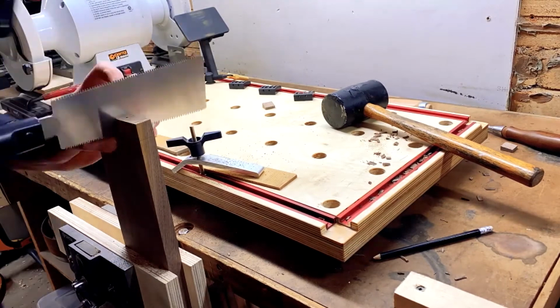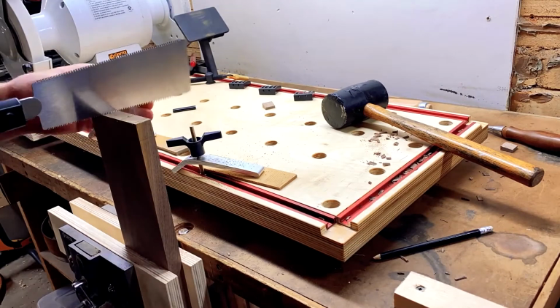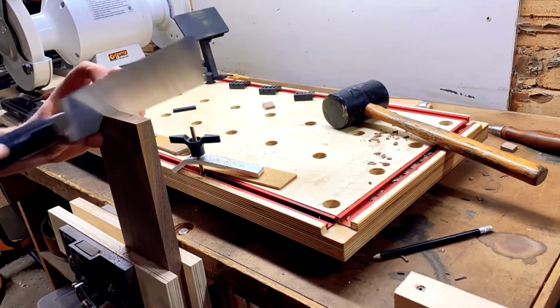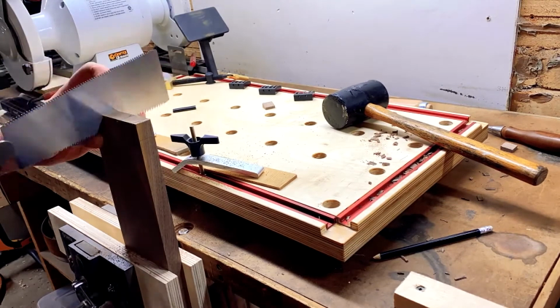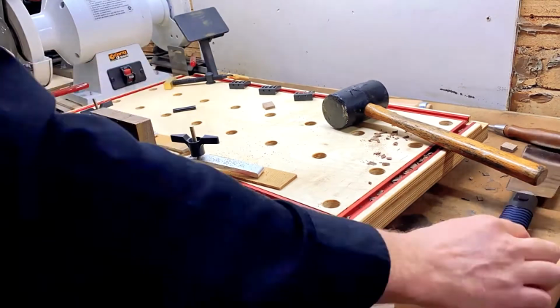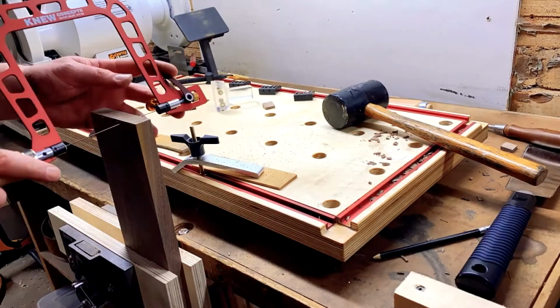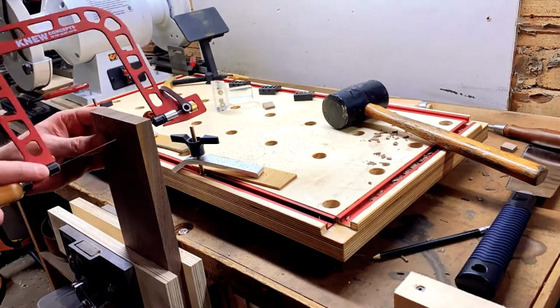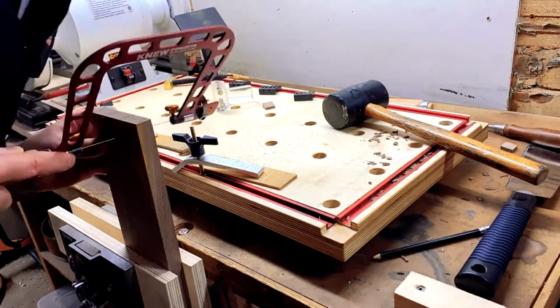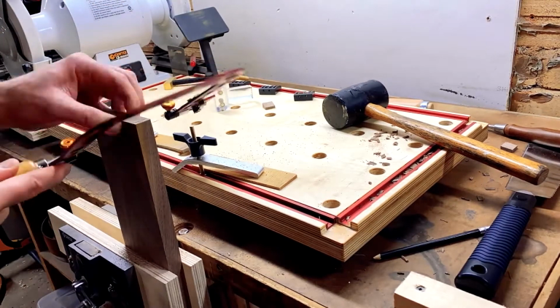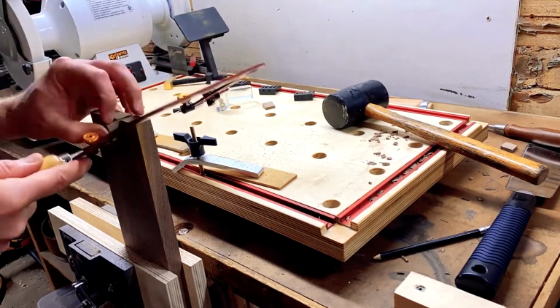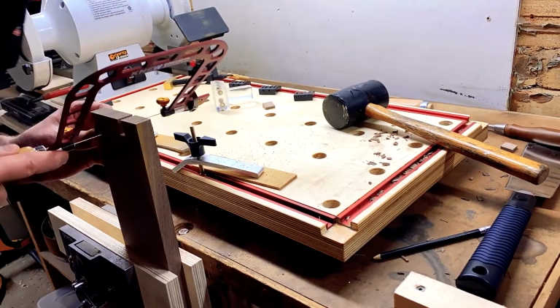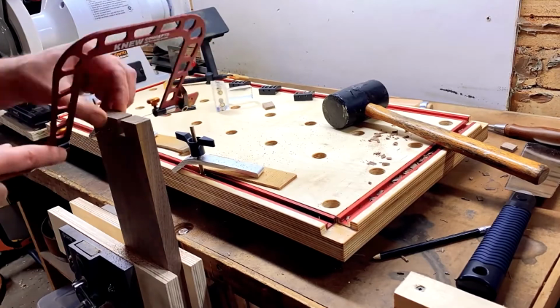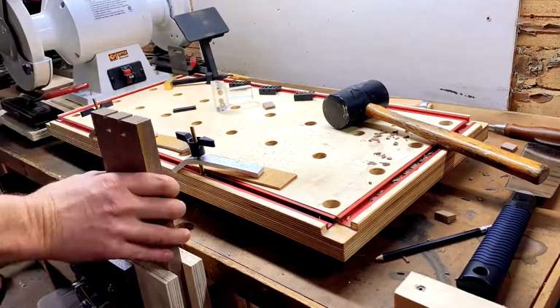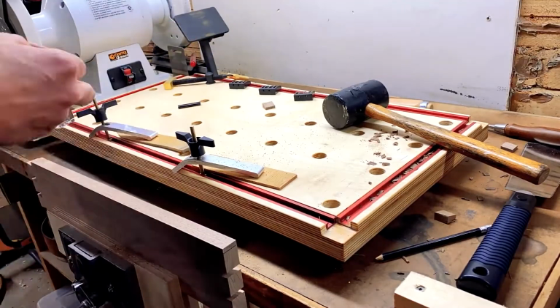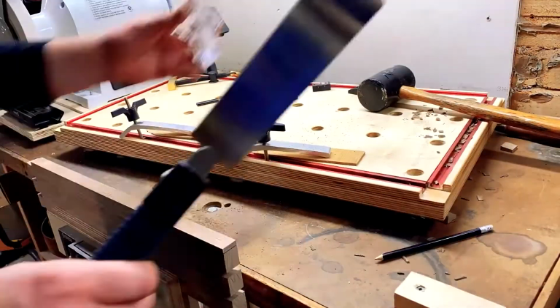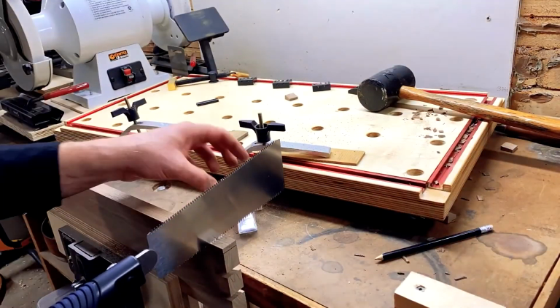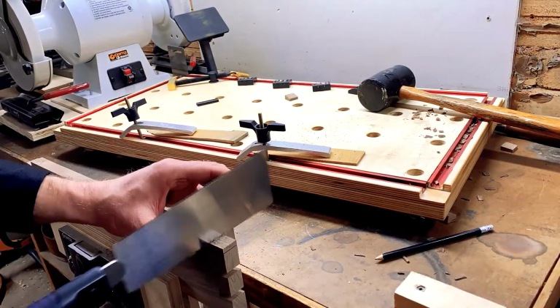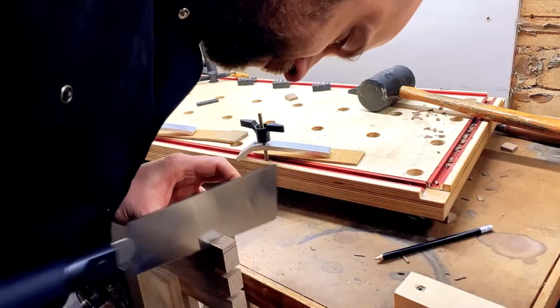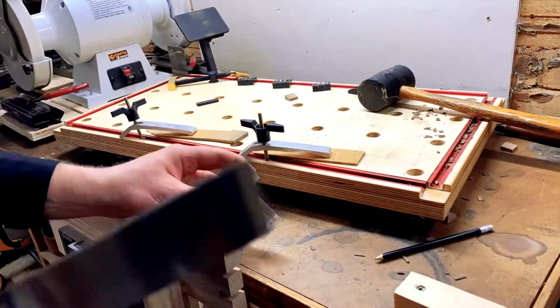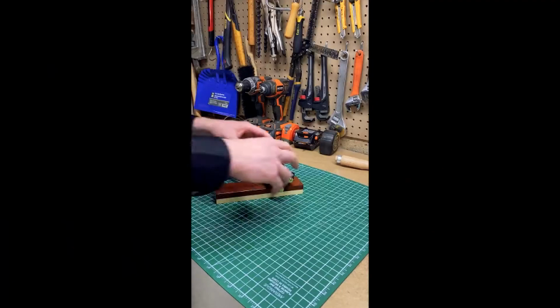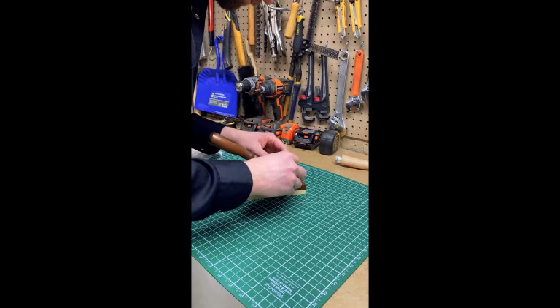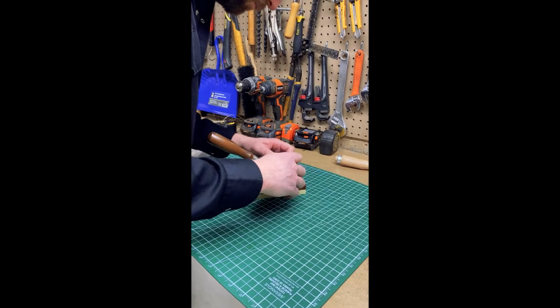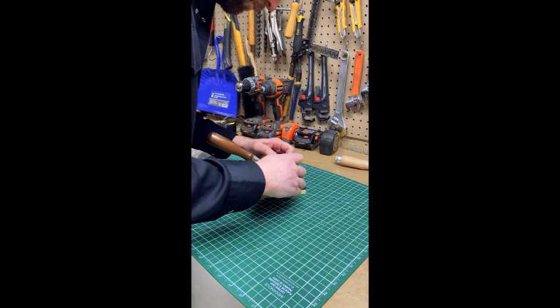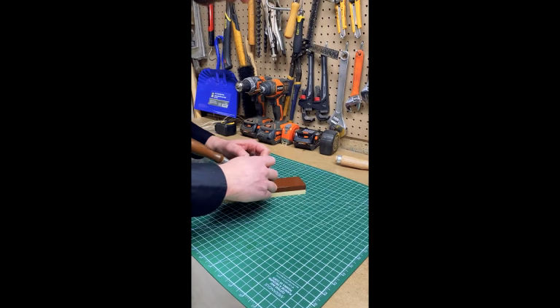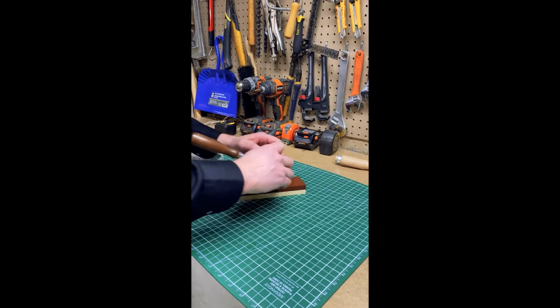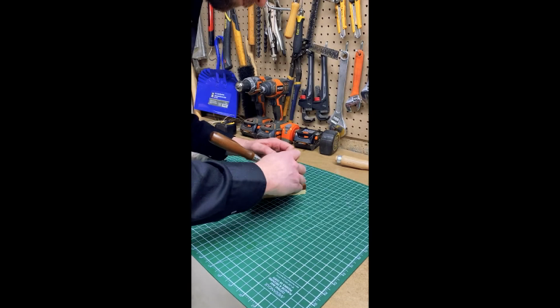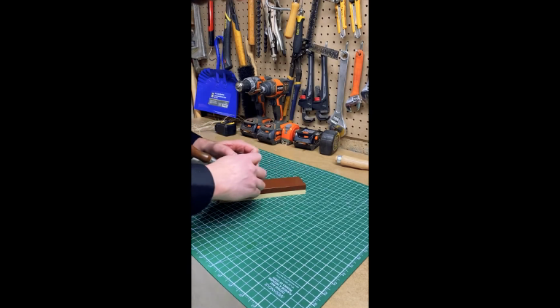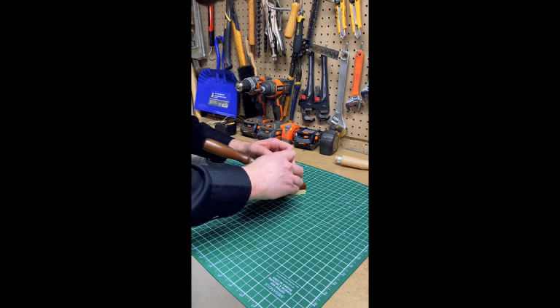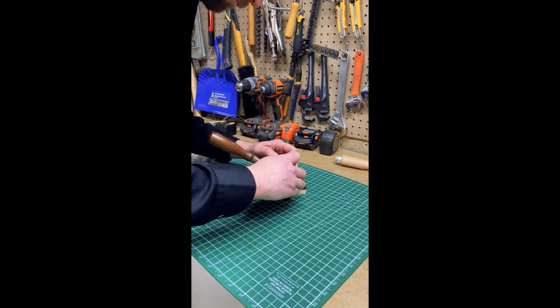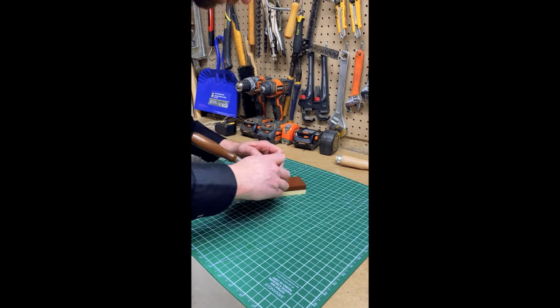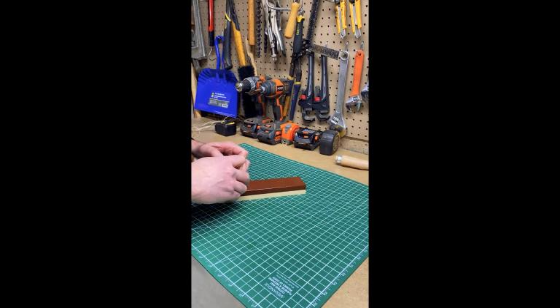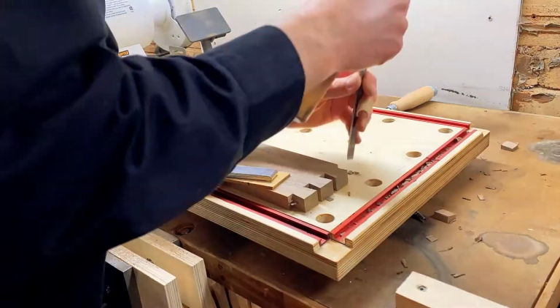I highly recommend the CatsMoses Dovetail Jig. It made cutting dovetails much easier. There's nothing worse than cutting dovetails with some dull chisels, so proper sharpening is imperative.